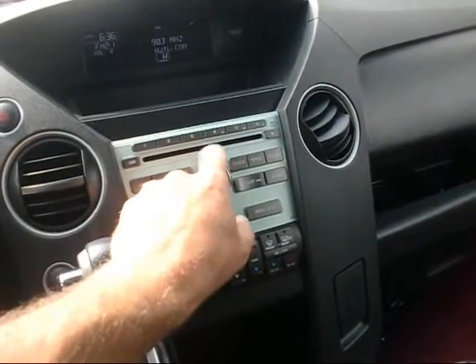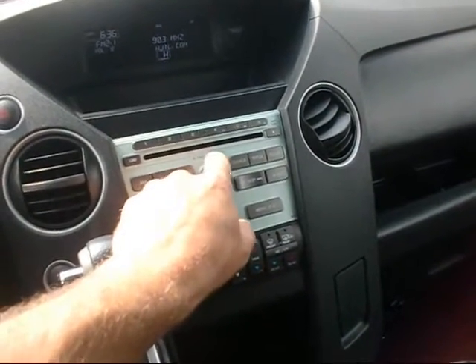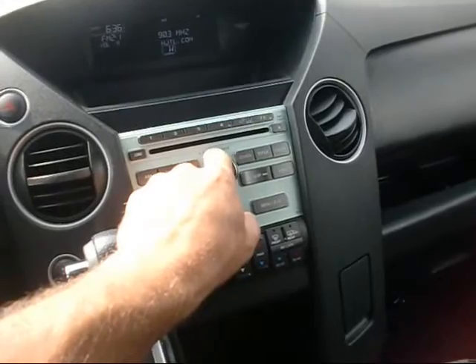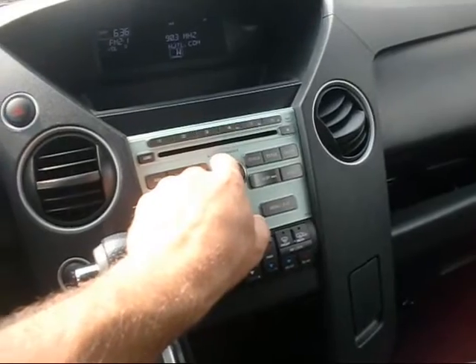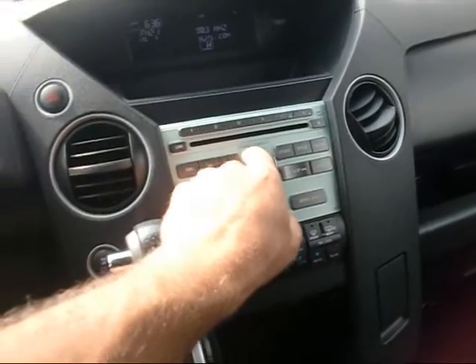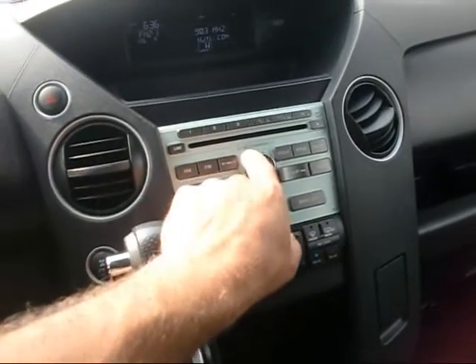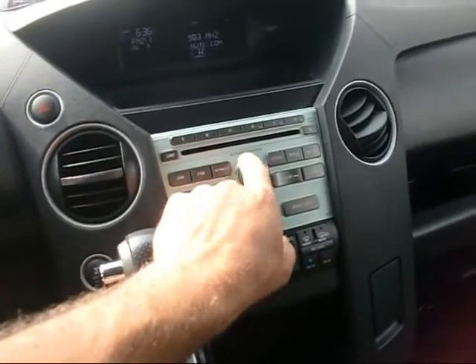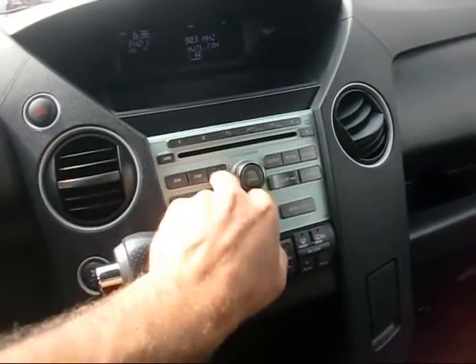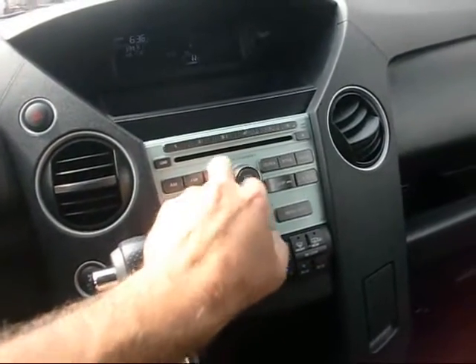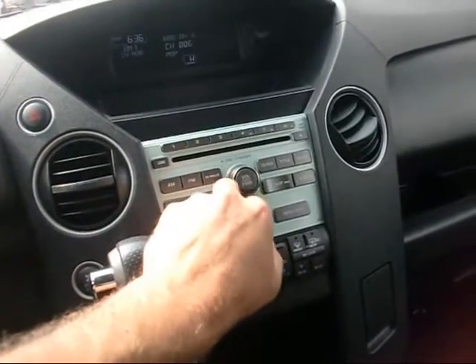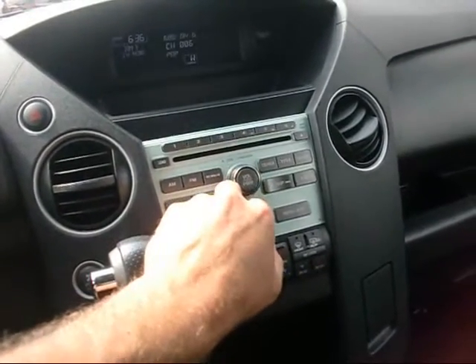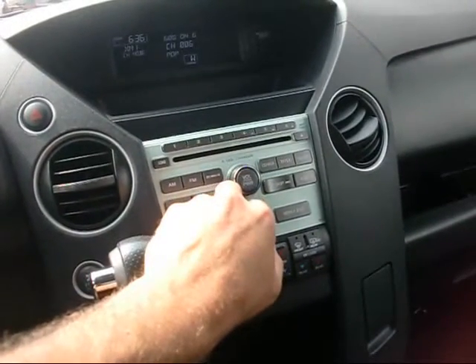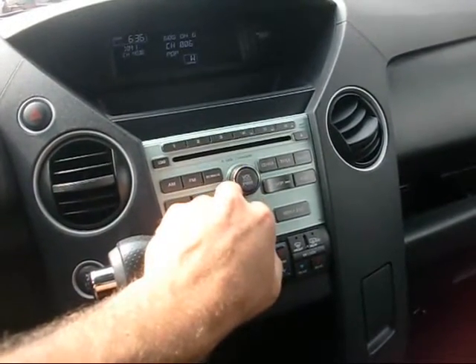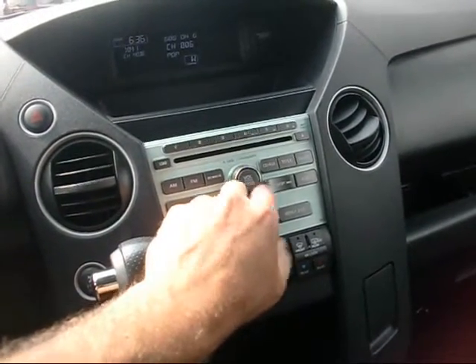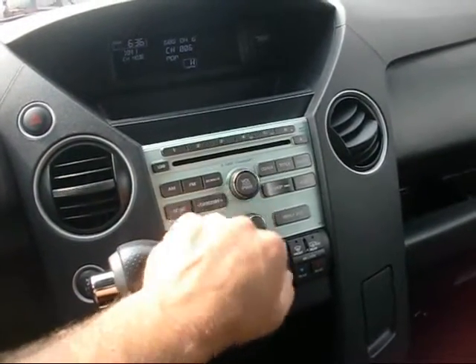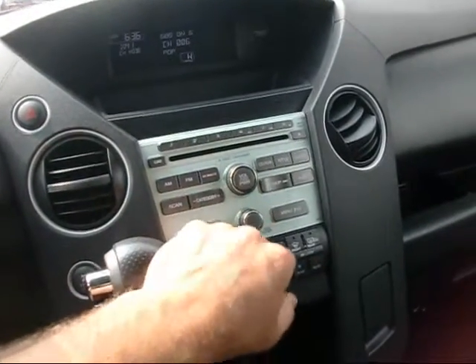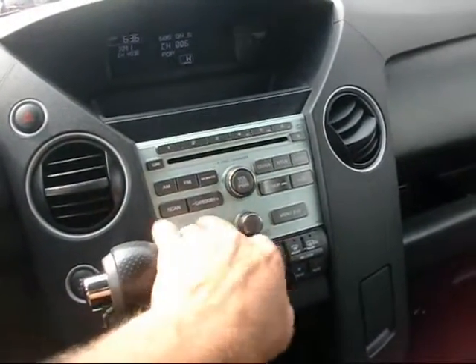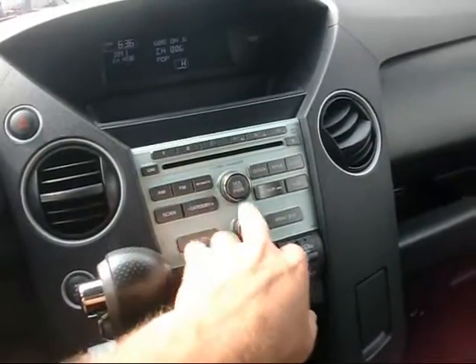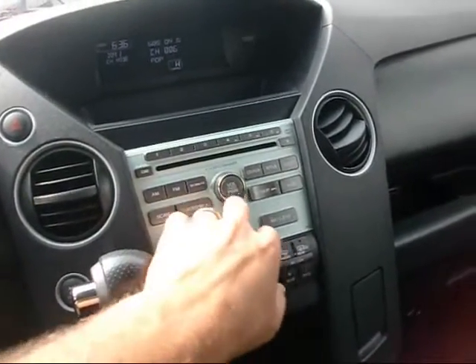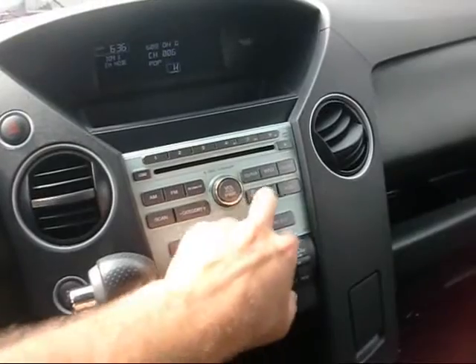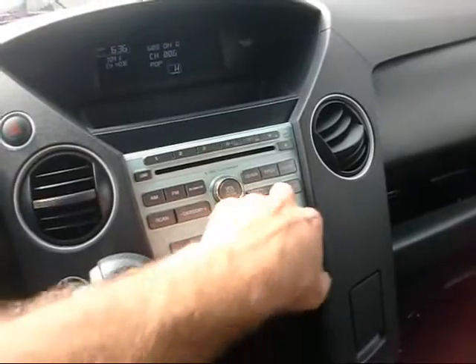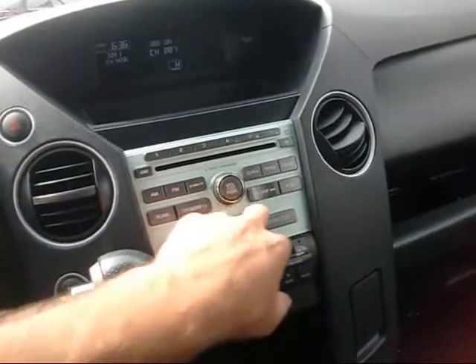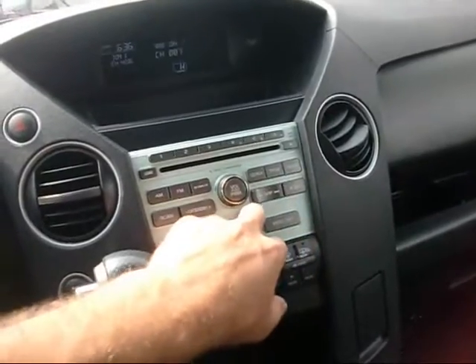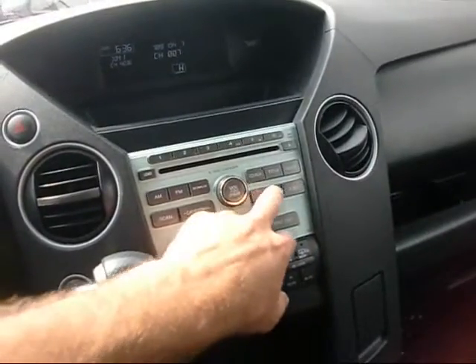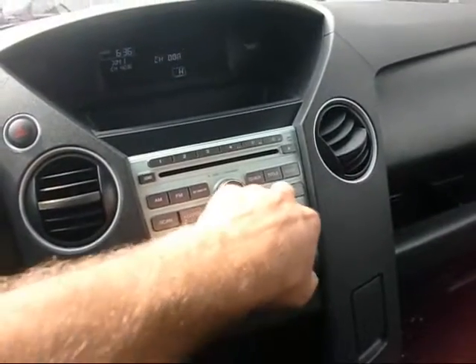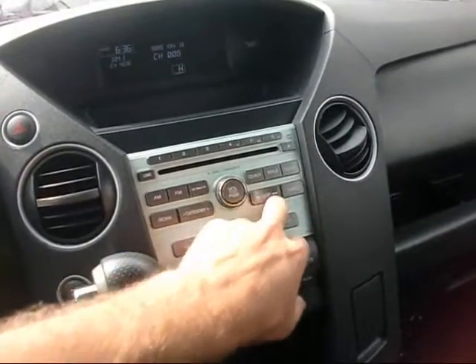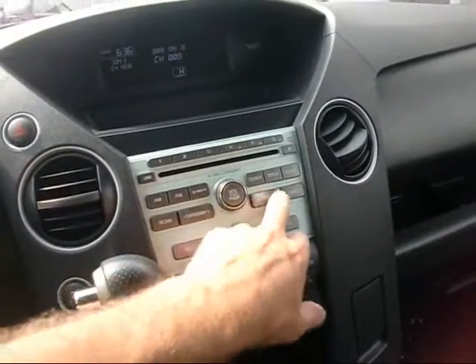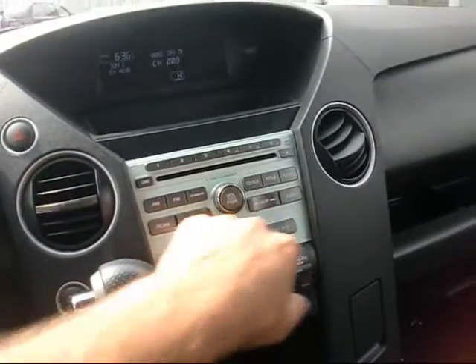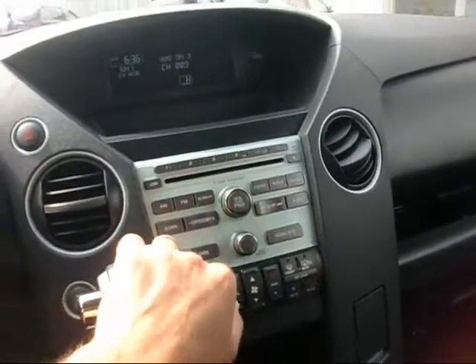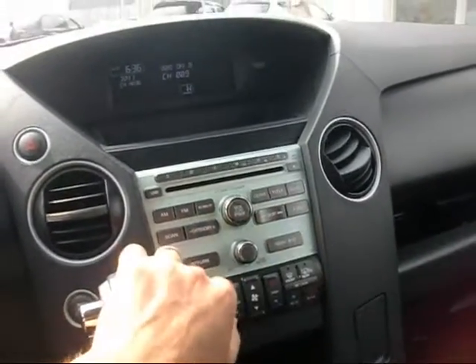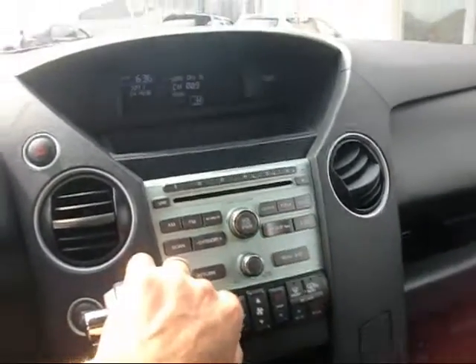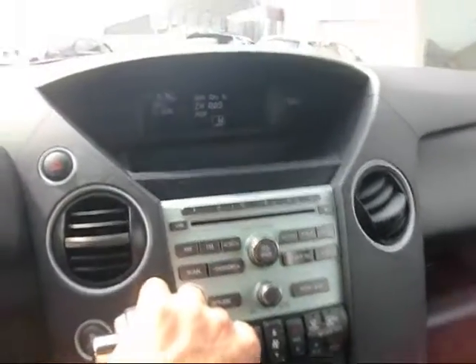Sounds real good. The XM satellite is still subscribed as of now — can't promise how long that'll last, but that's a cool feature.